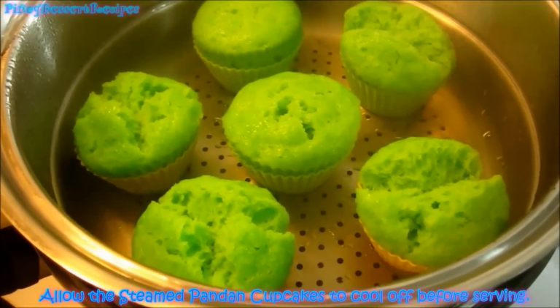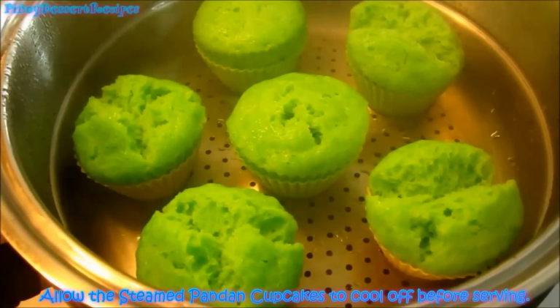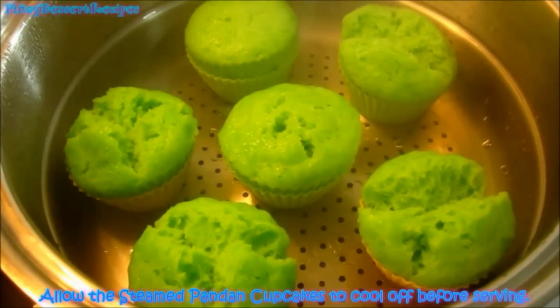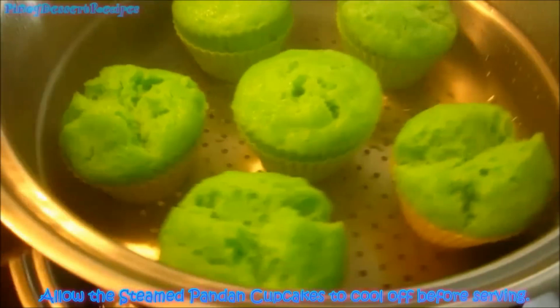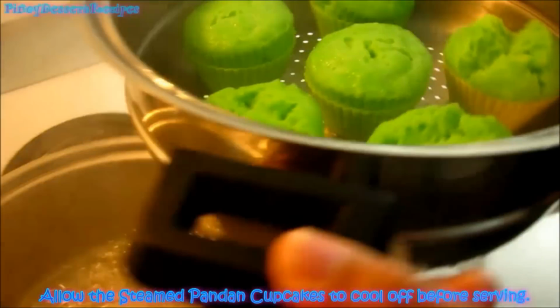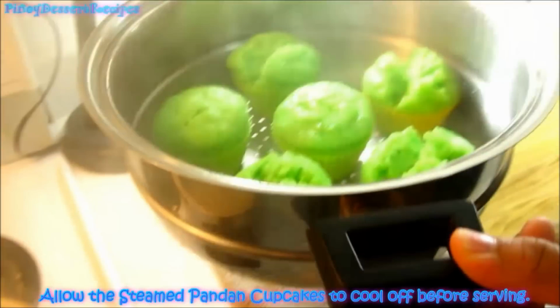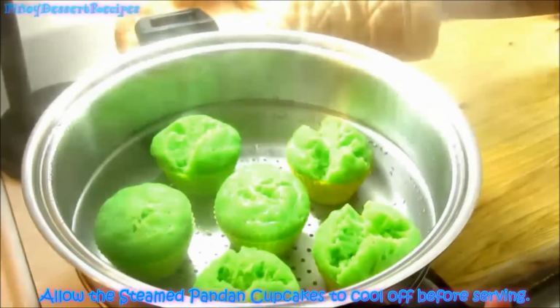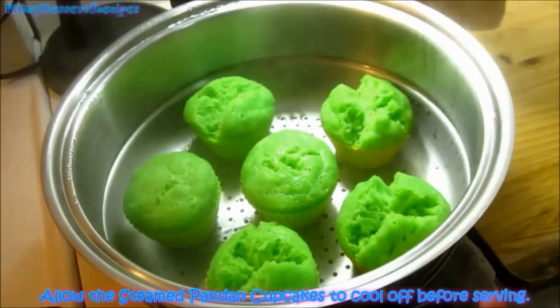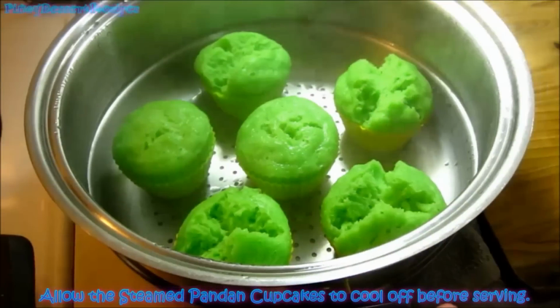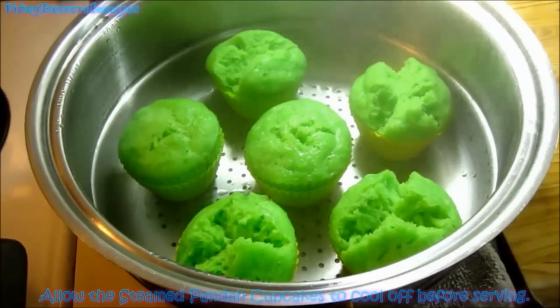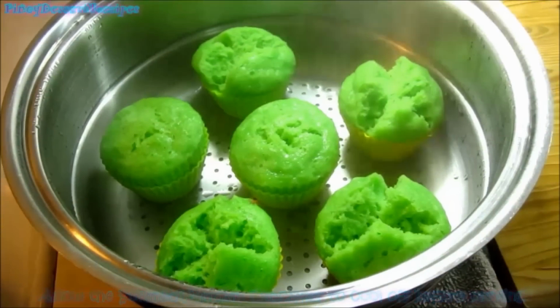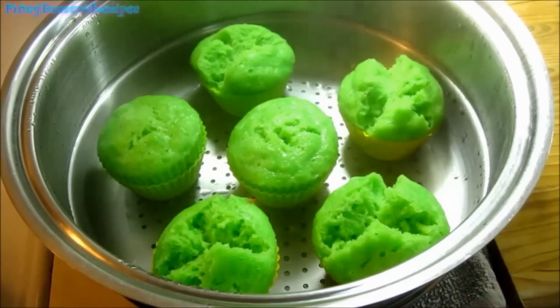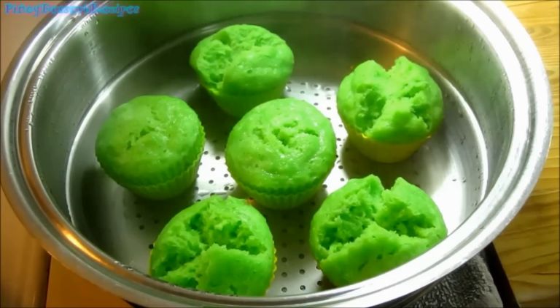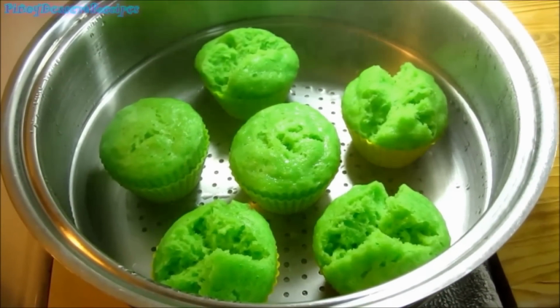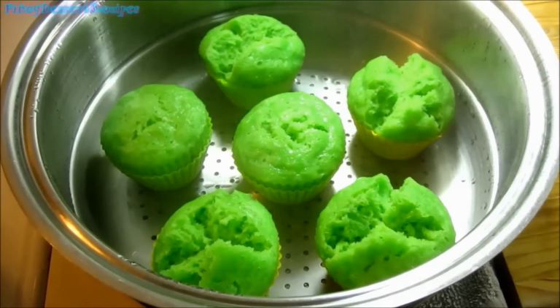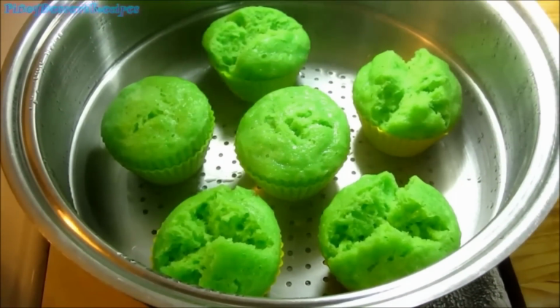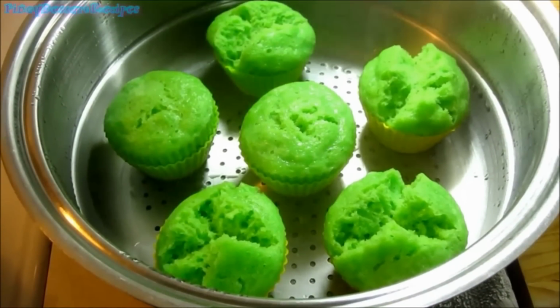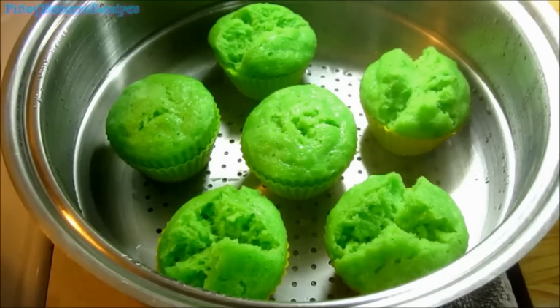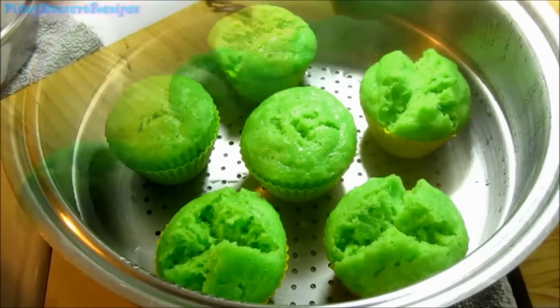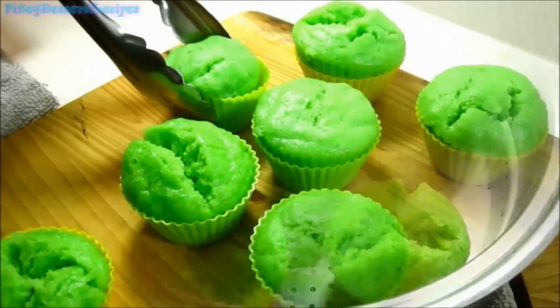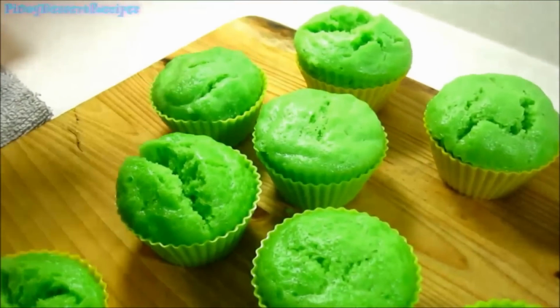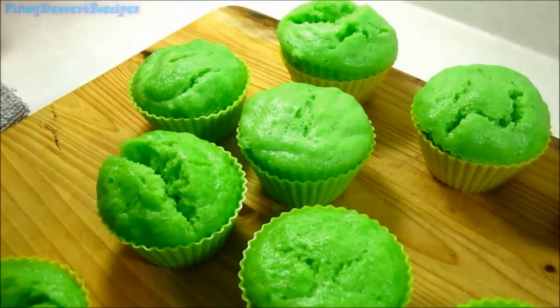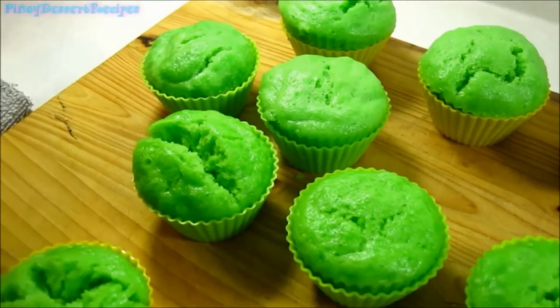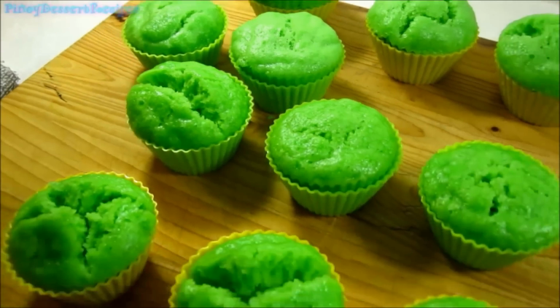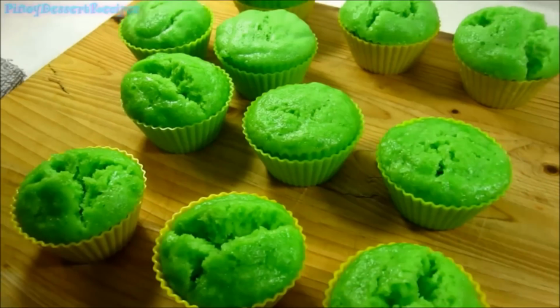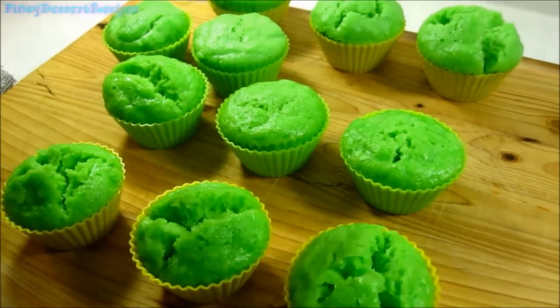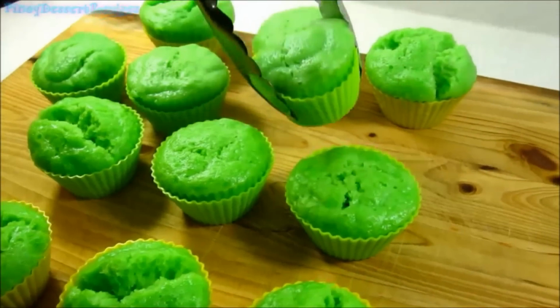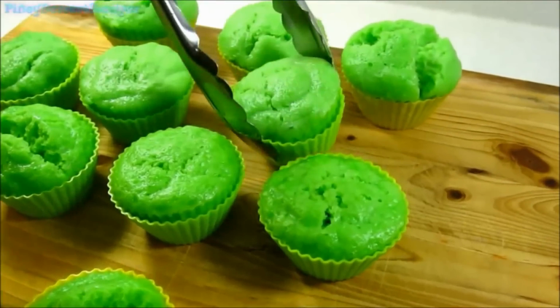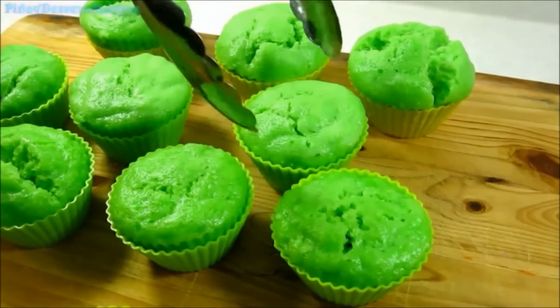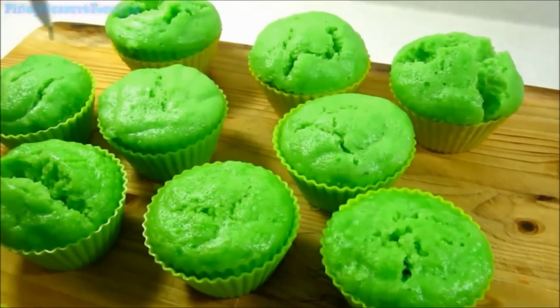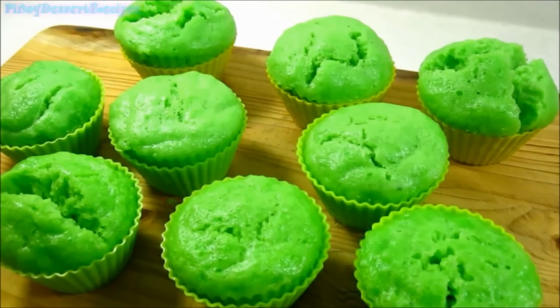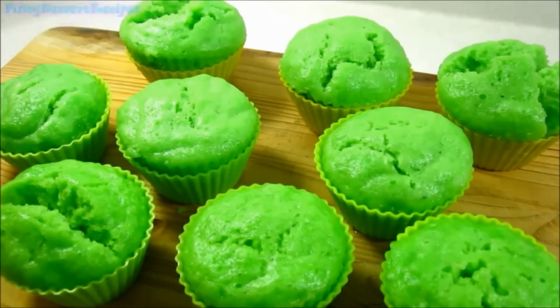Allow the steamed pandan cupcakes to cool off before serving. Thank you for watching, don't forget to subscribe!